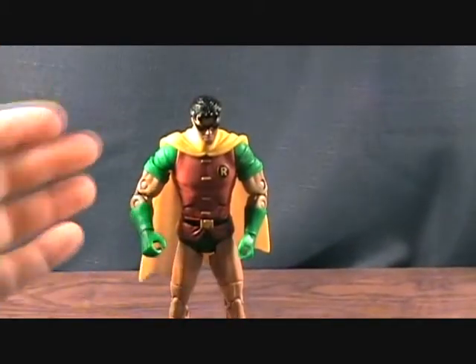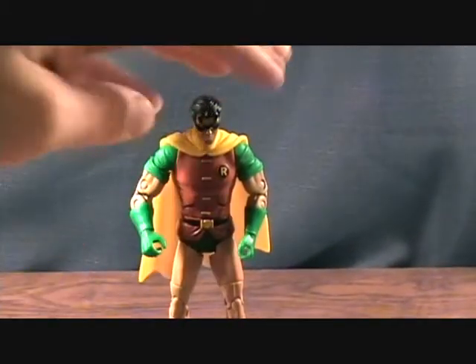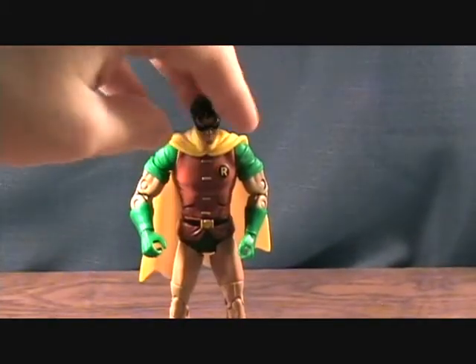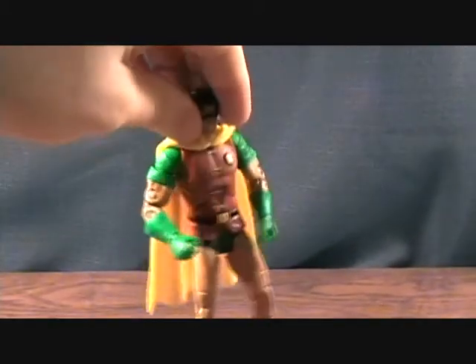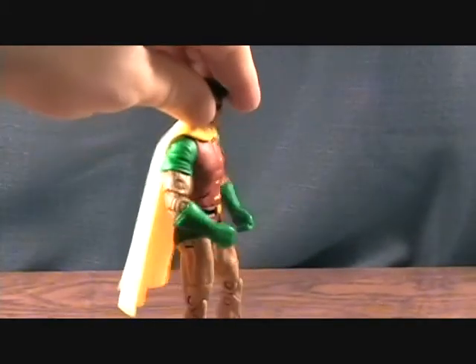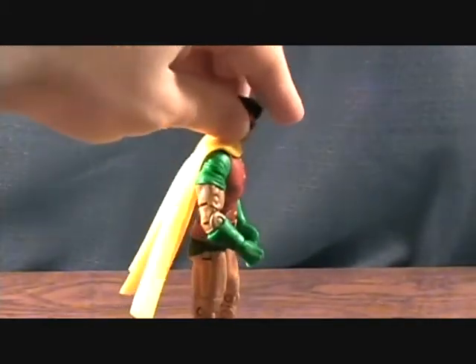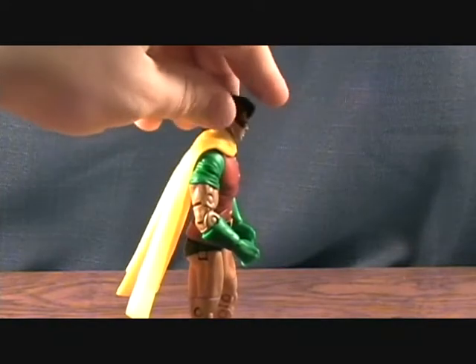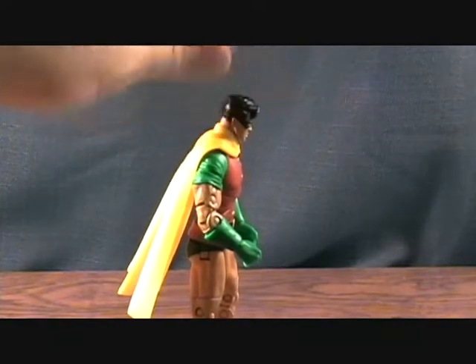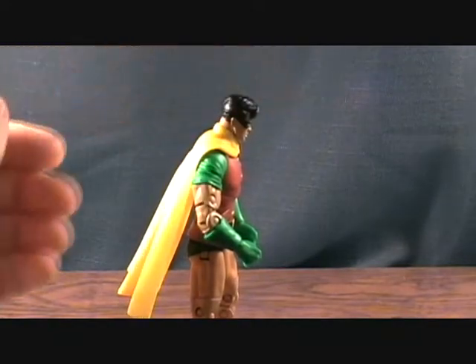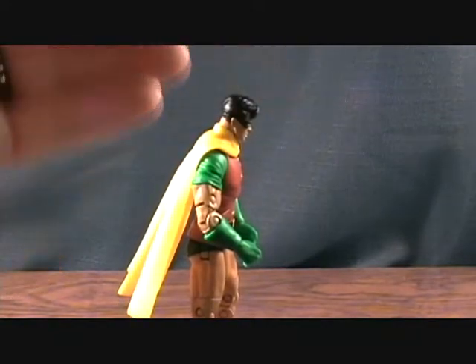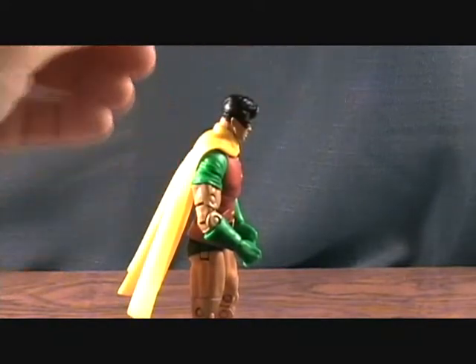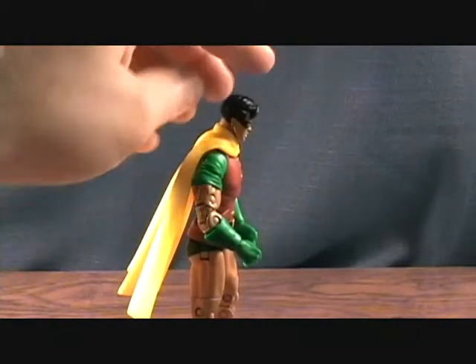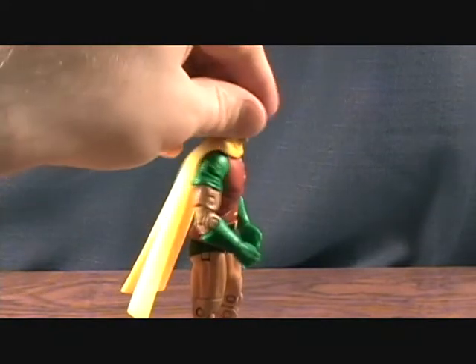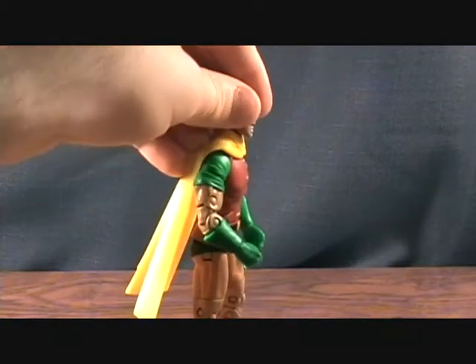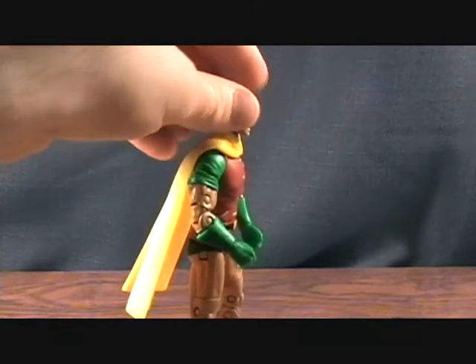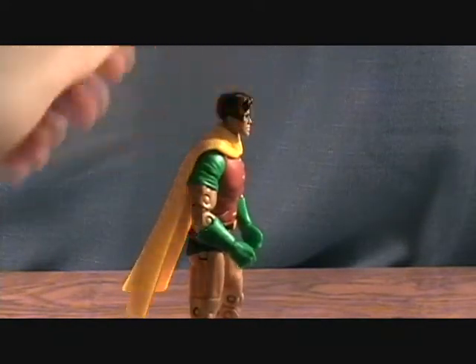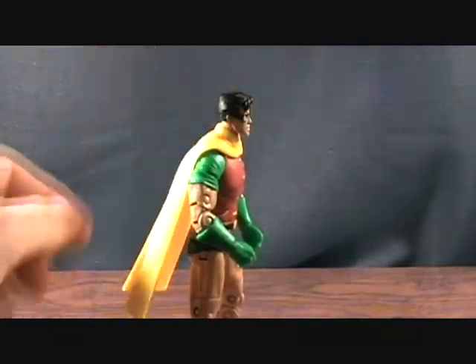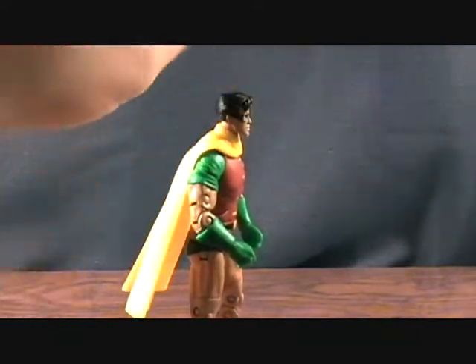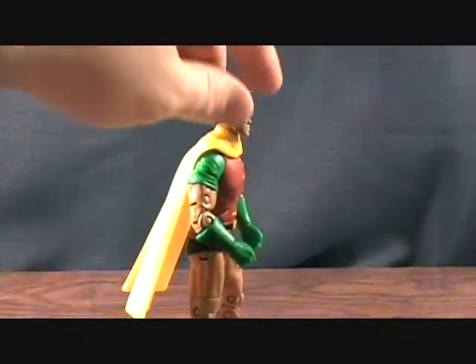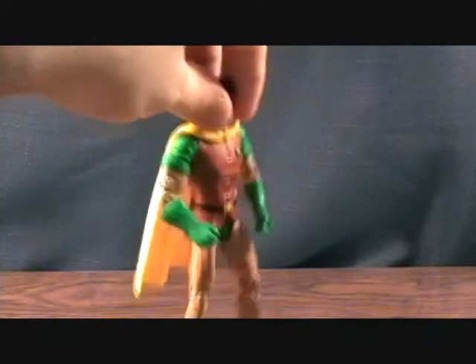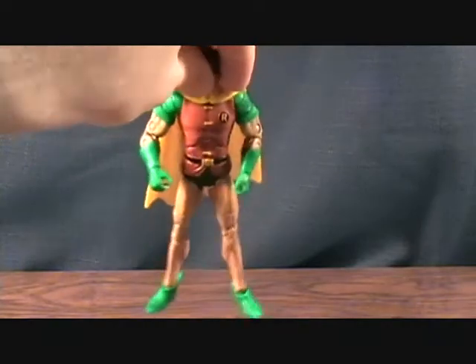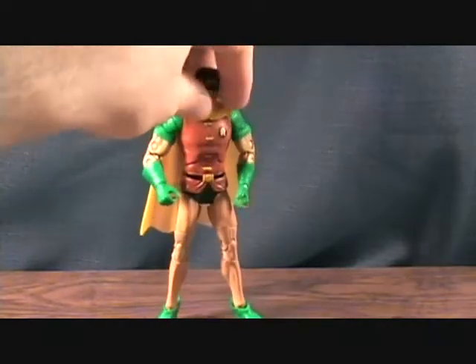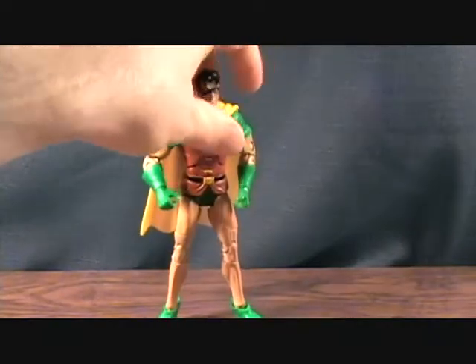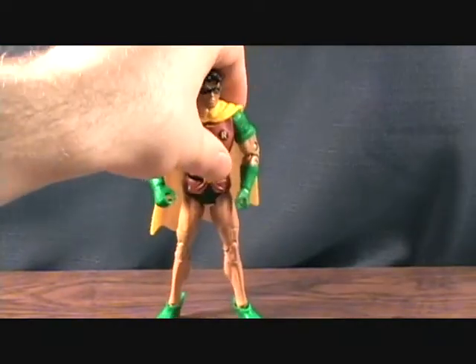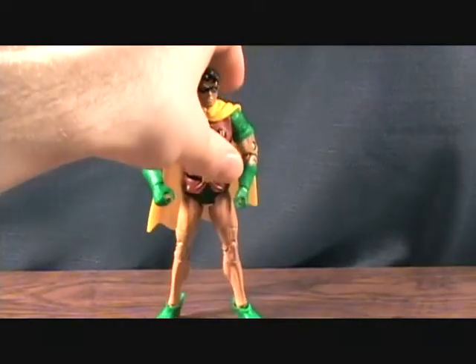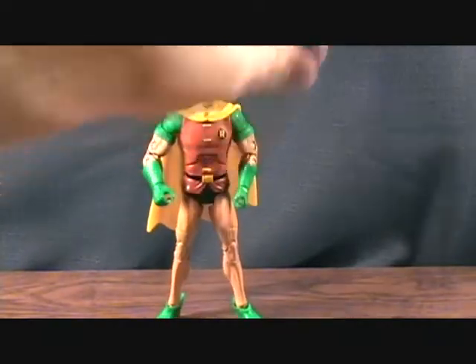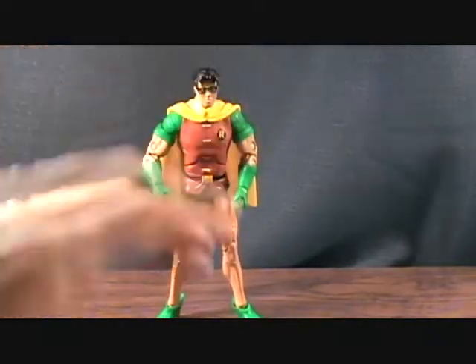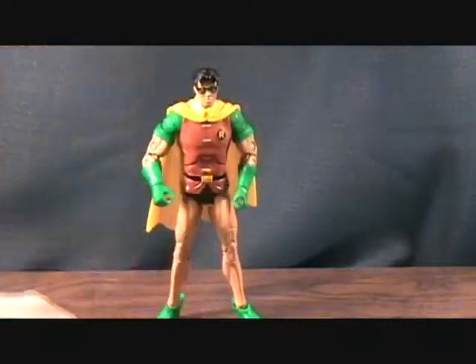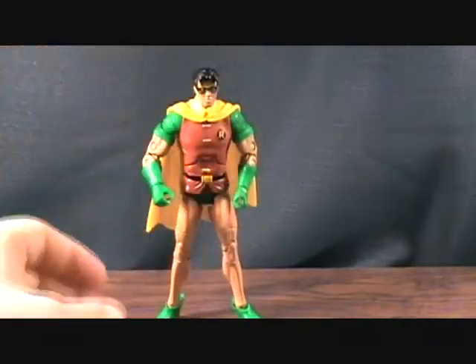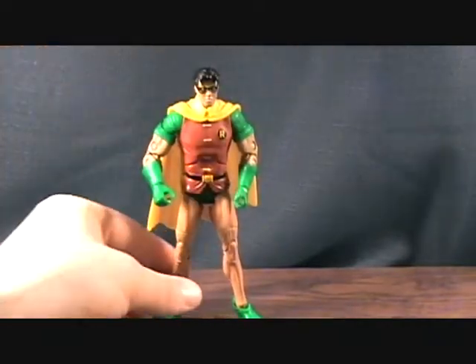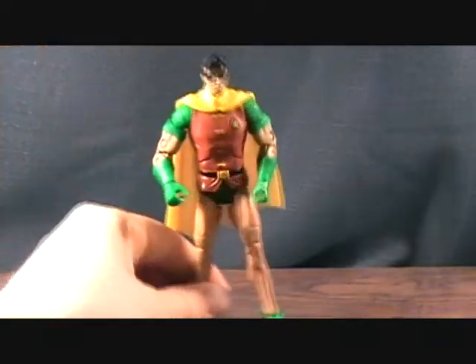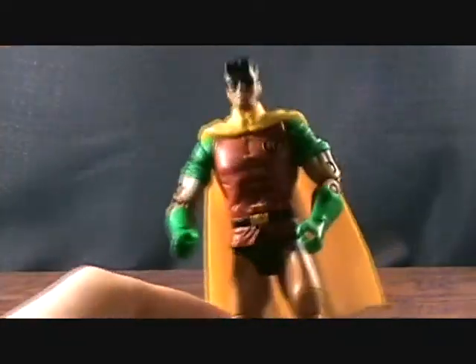Another issue I have is he's kind of one of those figures that doesn't want to stand up — you kind of have to lean him forward. He stands okay, but I had a little bit of issue standing him up, which is kind of annoying.